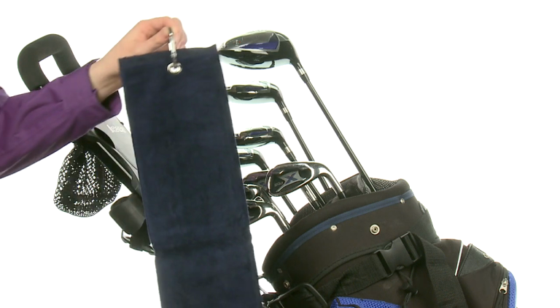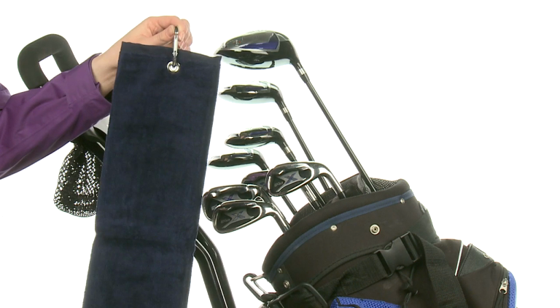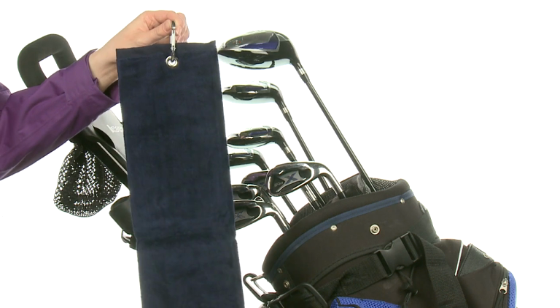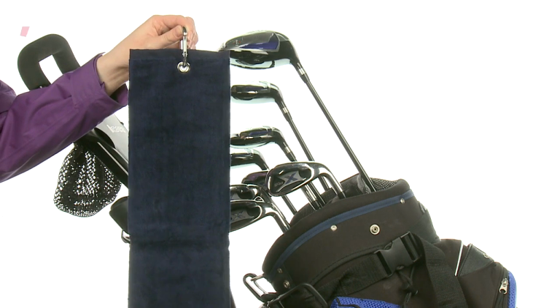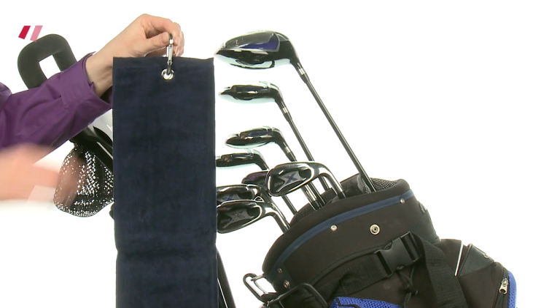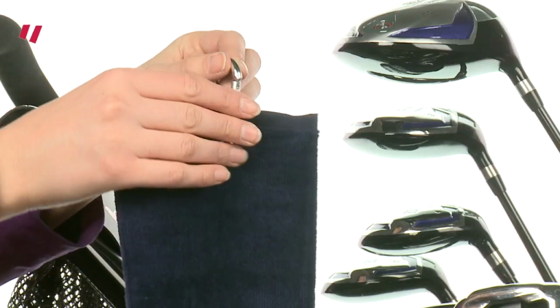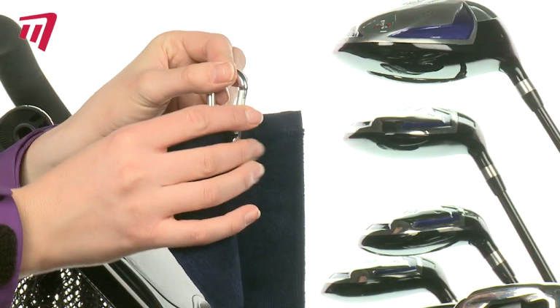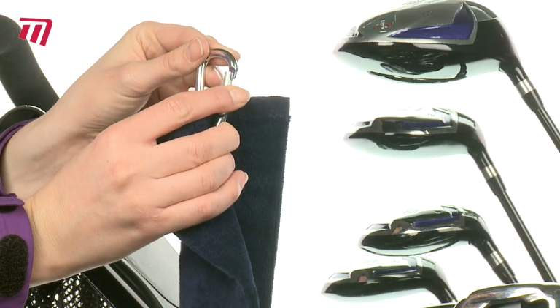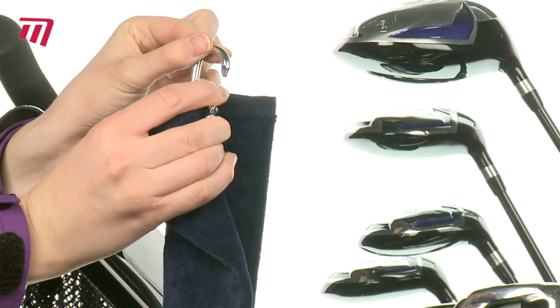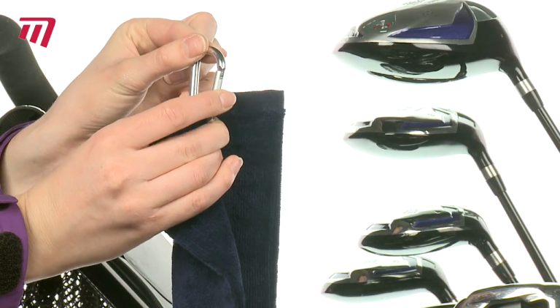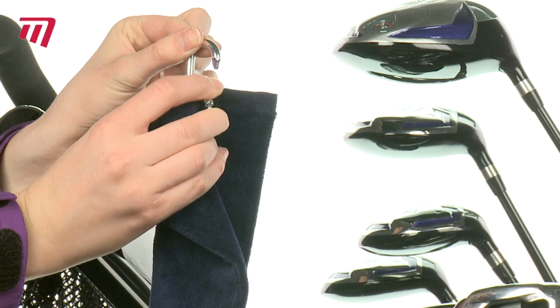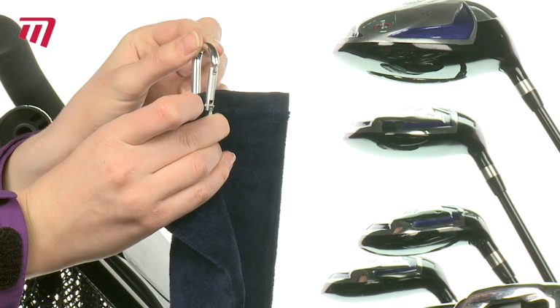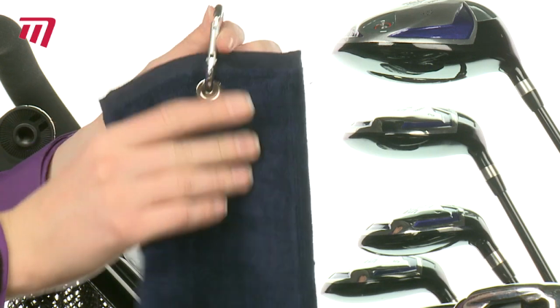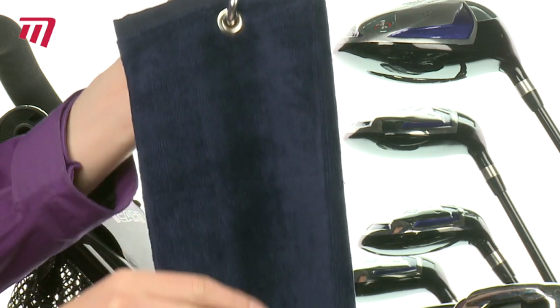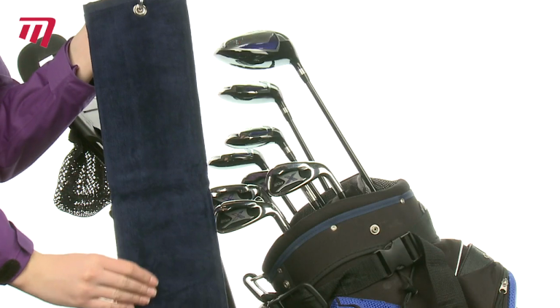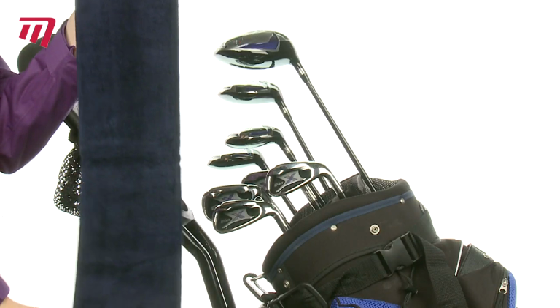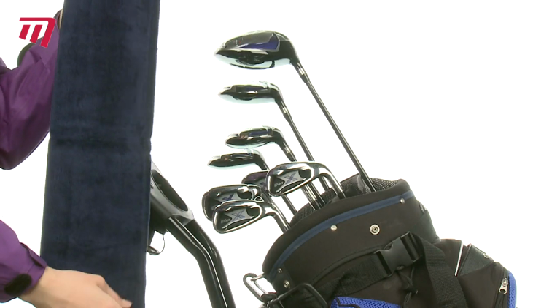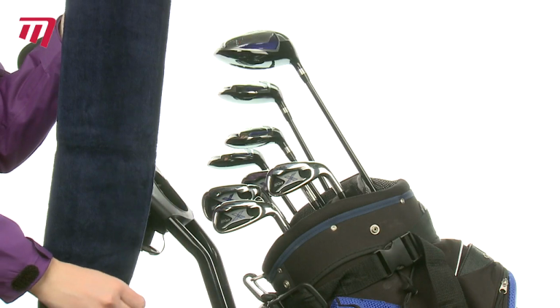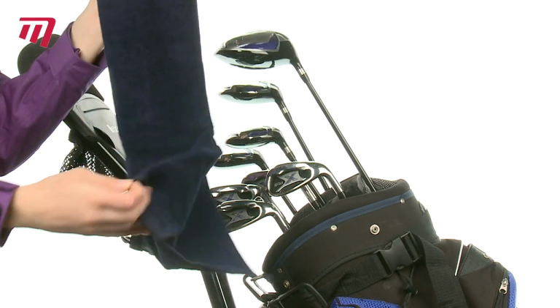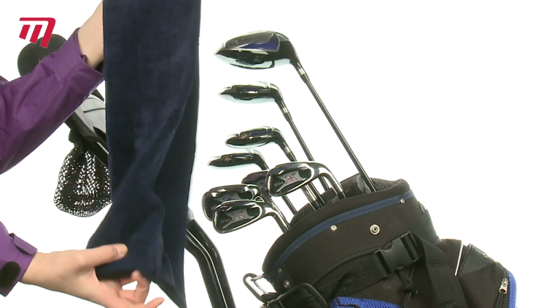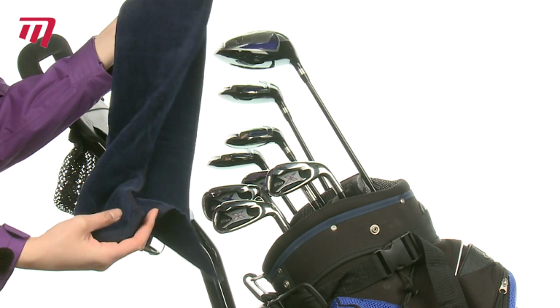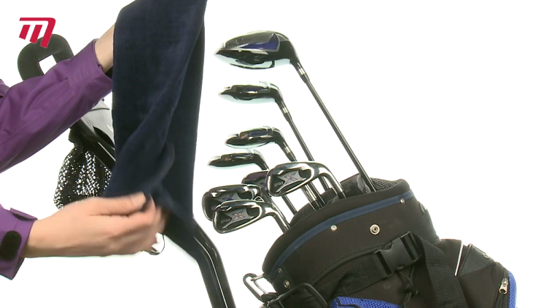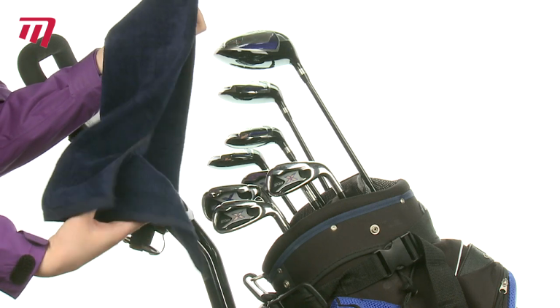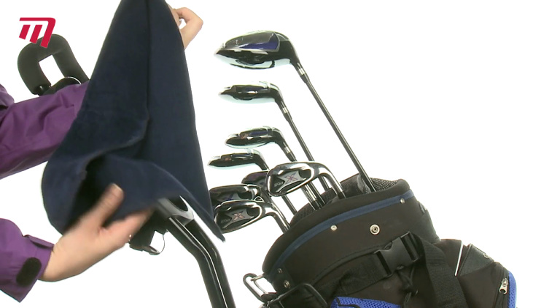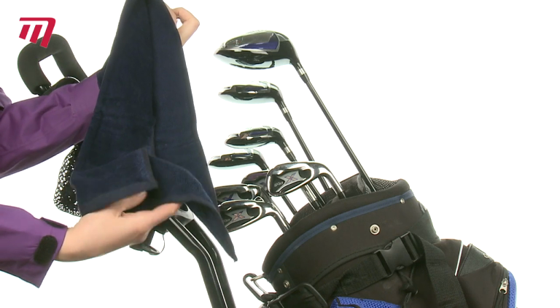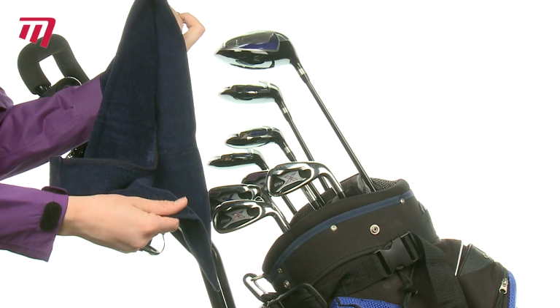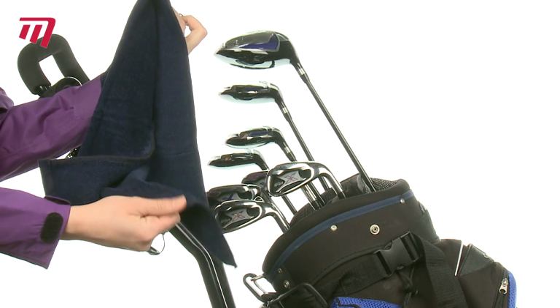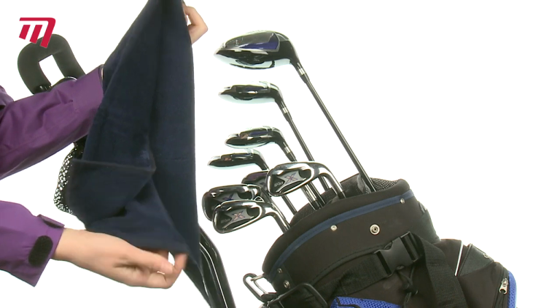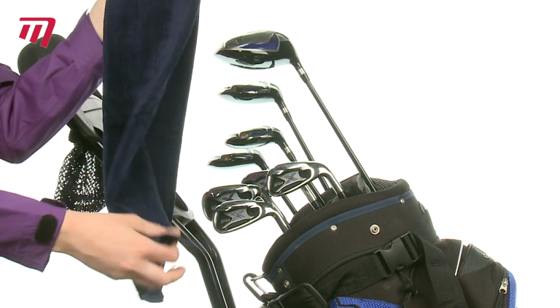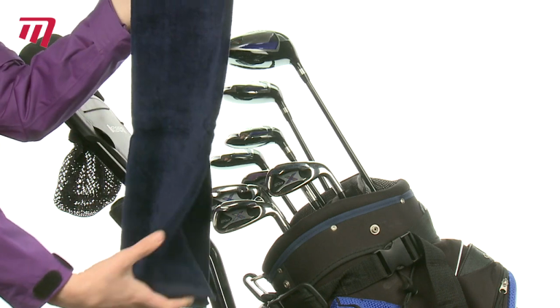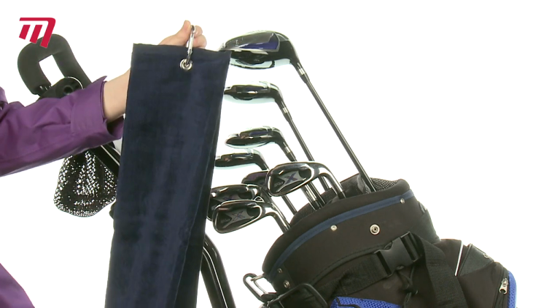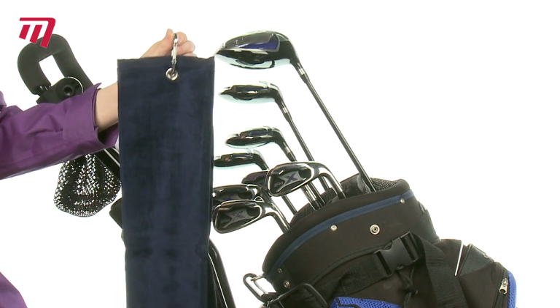While you're polishing up your game, get your hands on a Master's Velour Tri-Fold Towel. It's lightweight and velvety soft to take care of all your kit, and is the perfect size for every job out on the course.